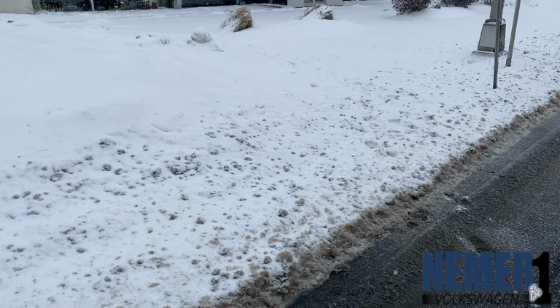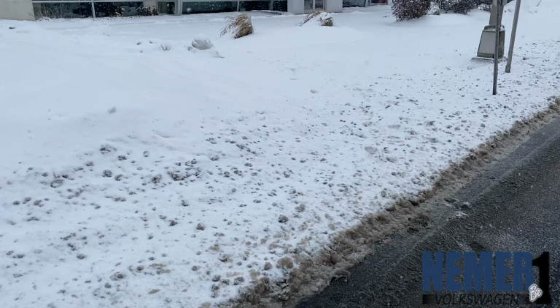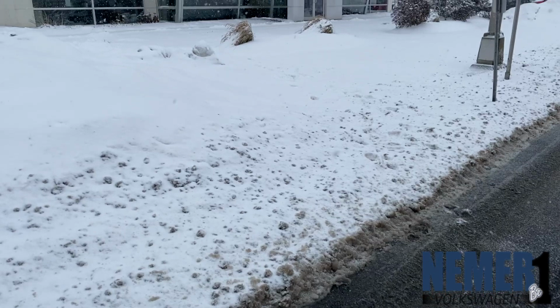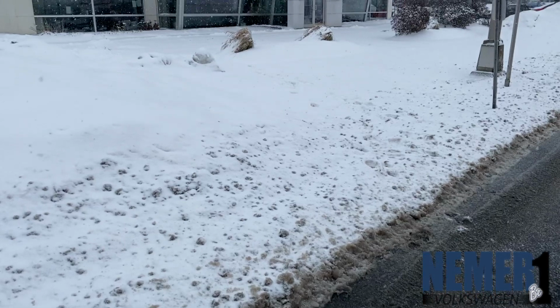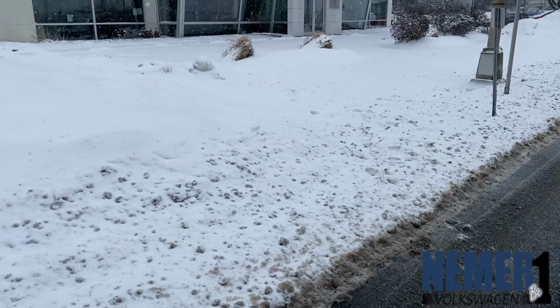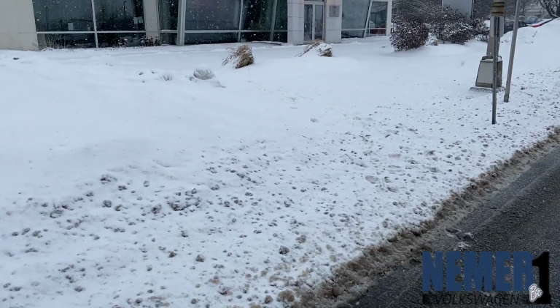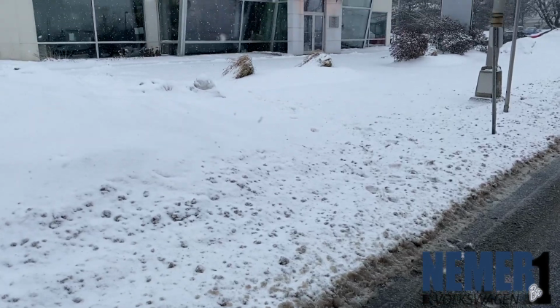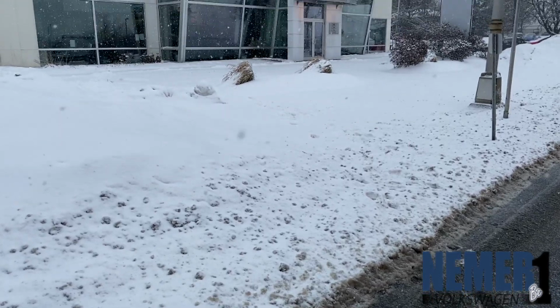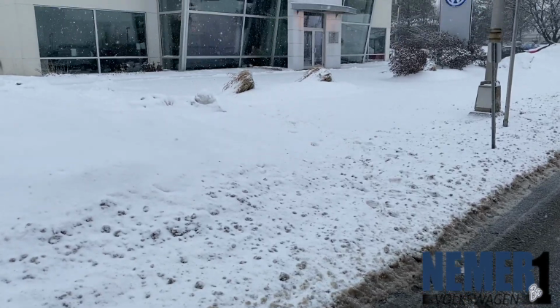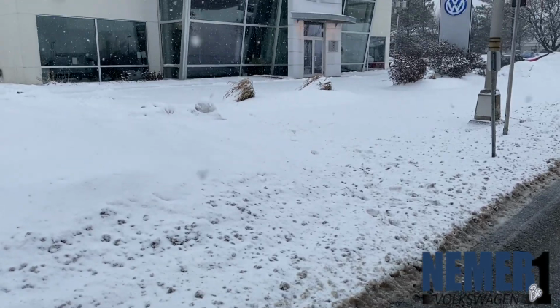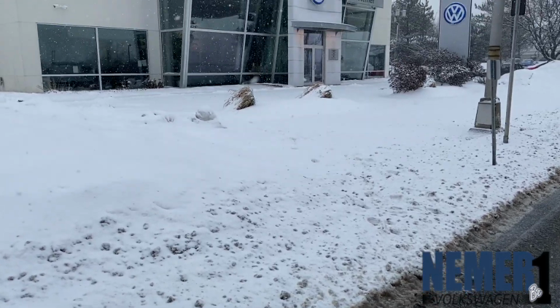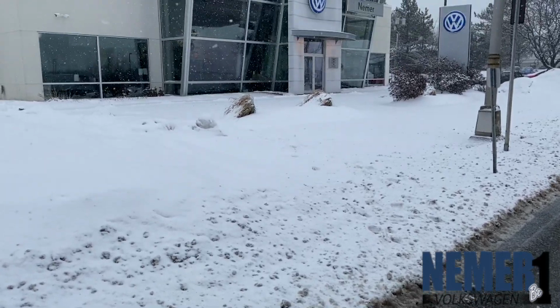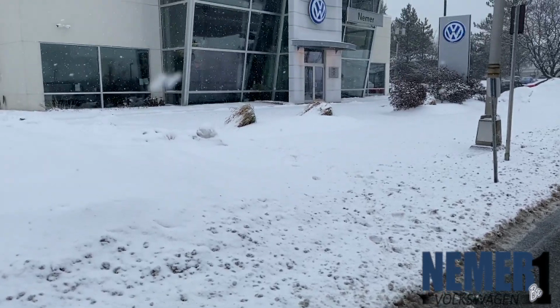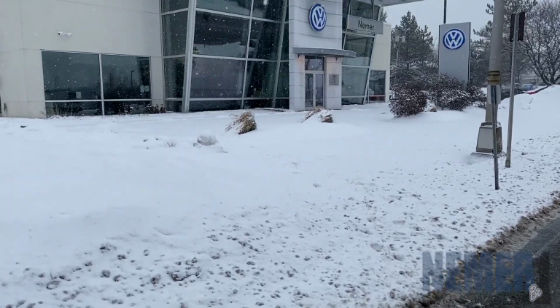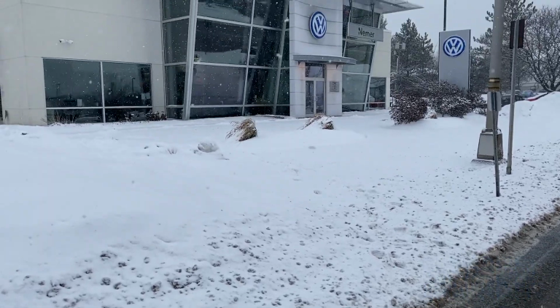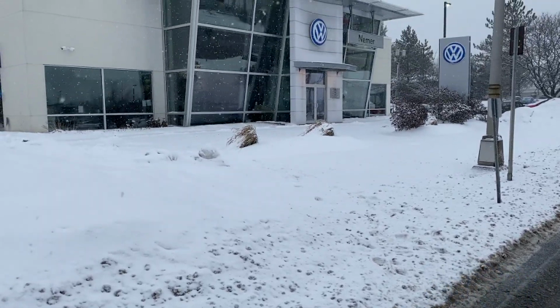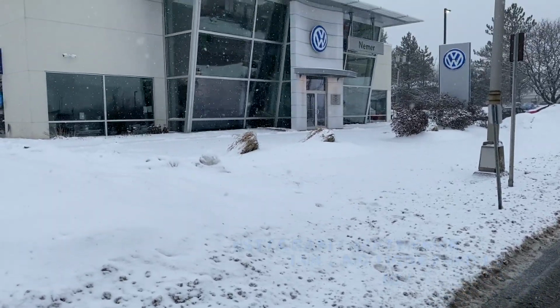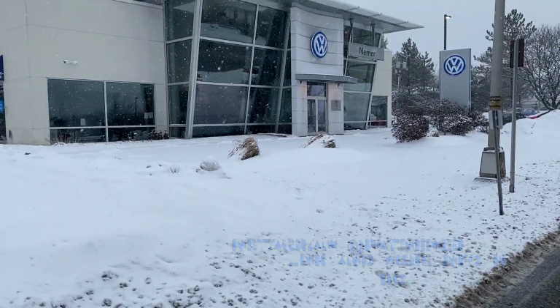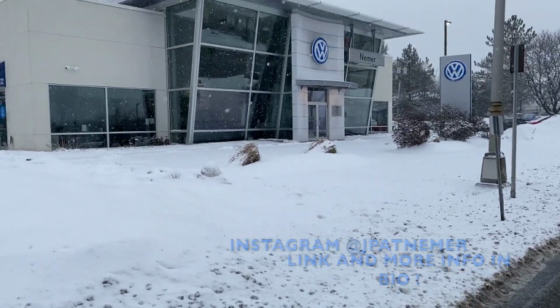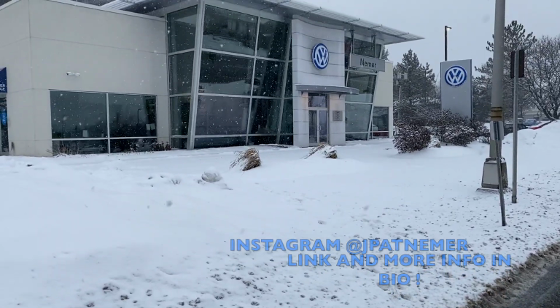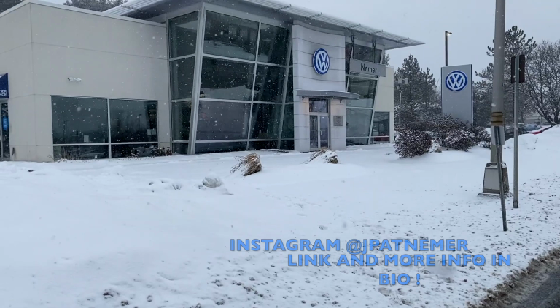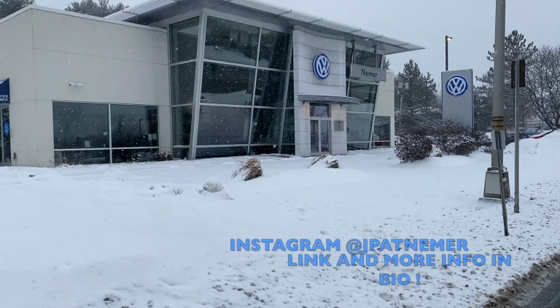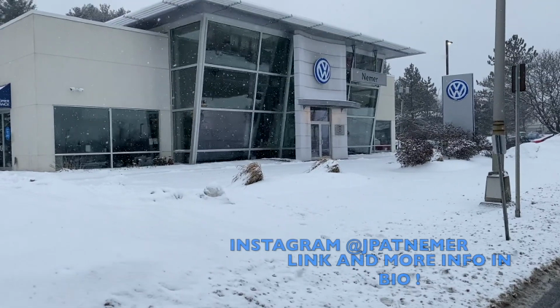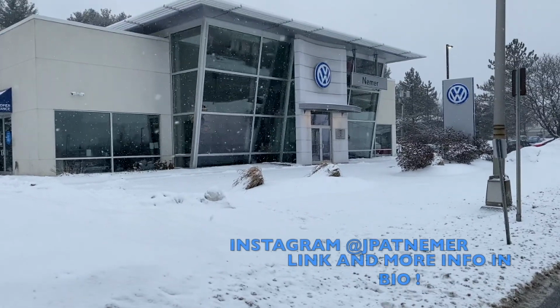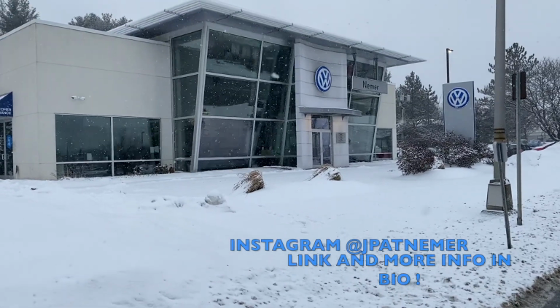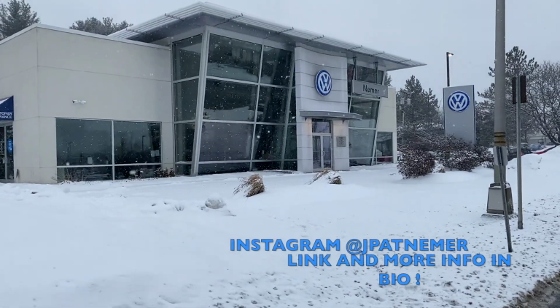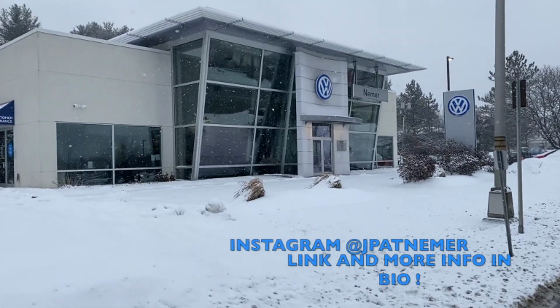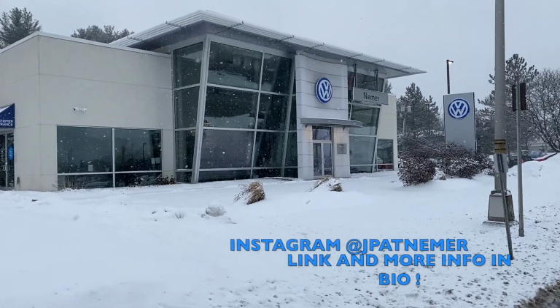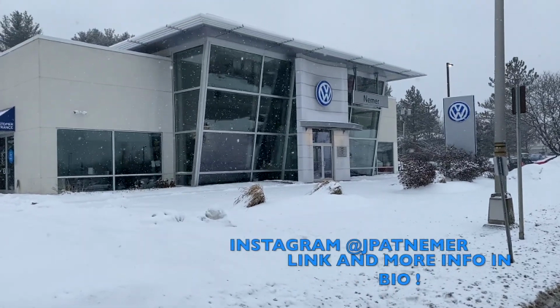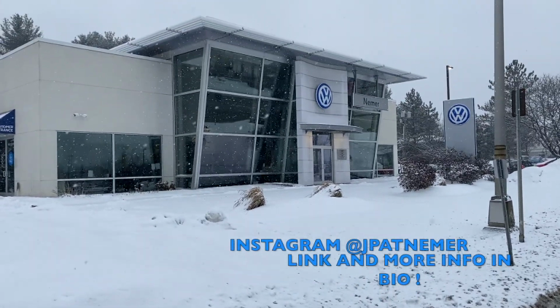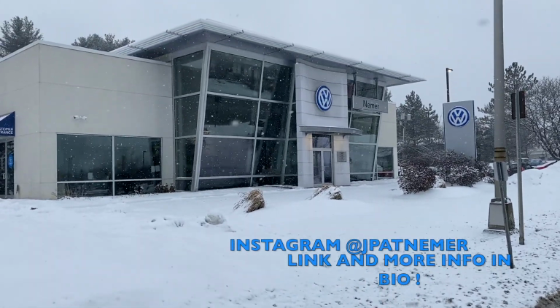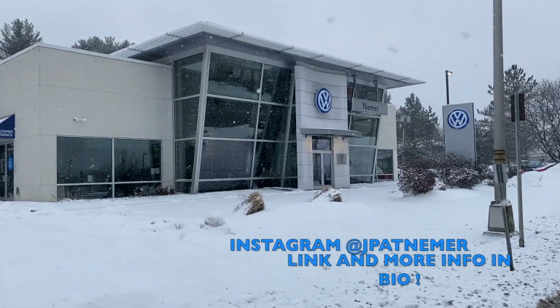Please be sure to stop on down here at Nemer Volkswagen to test drive any vehicle of your choosing, as well as view our extensive inventory of vehicles and be one with us. Thank you.